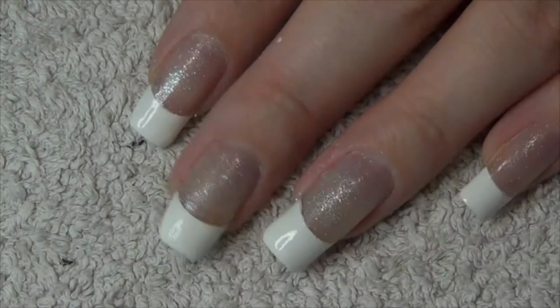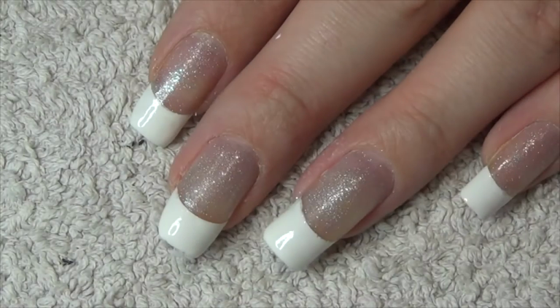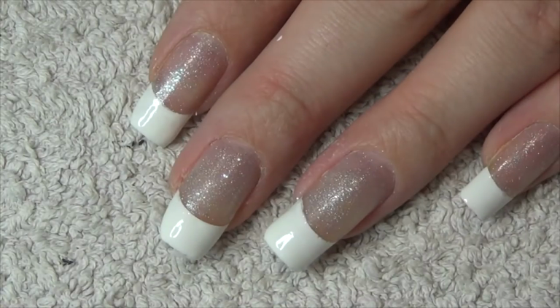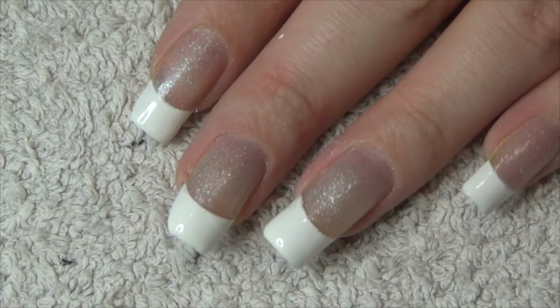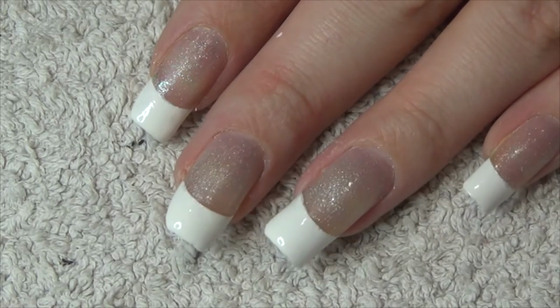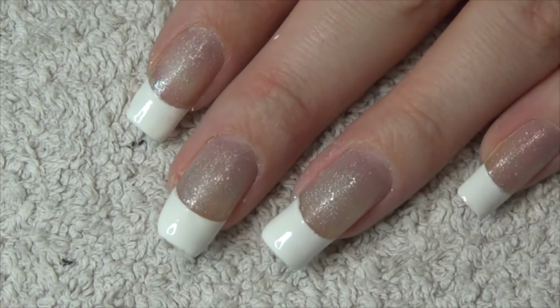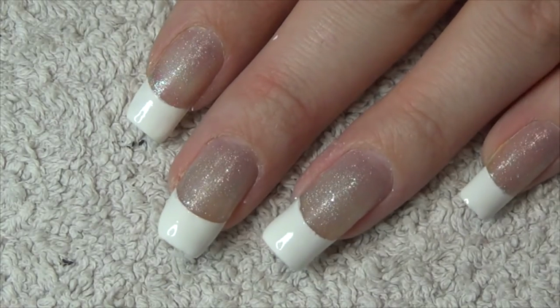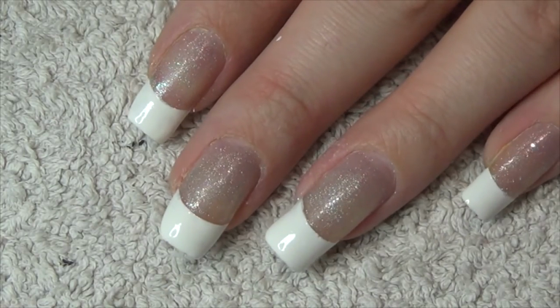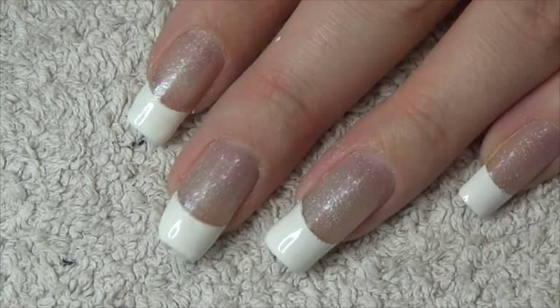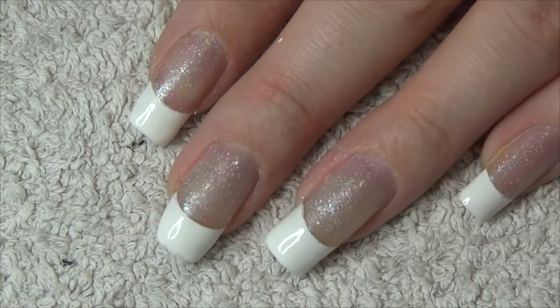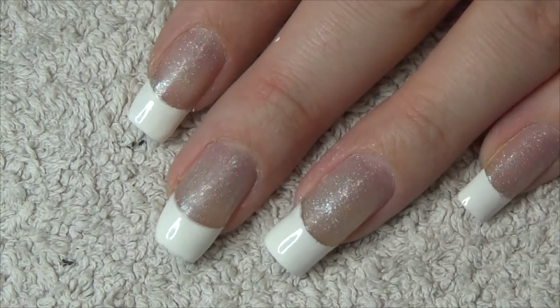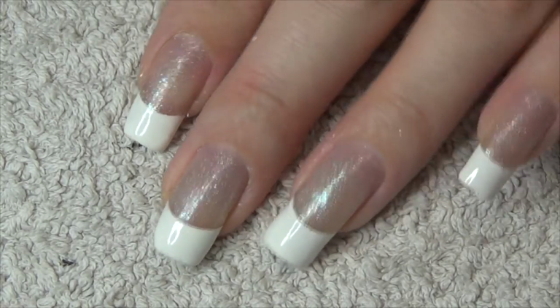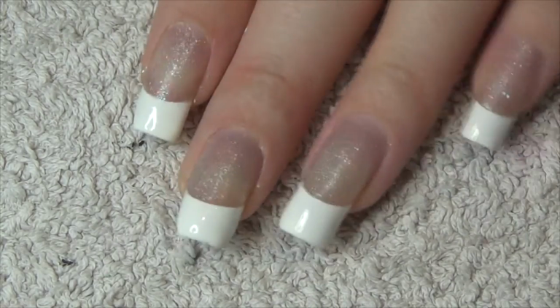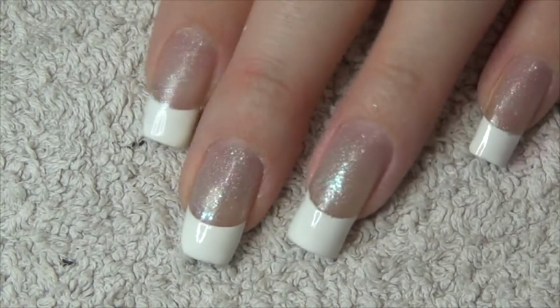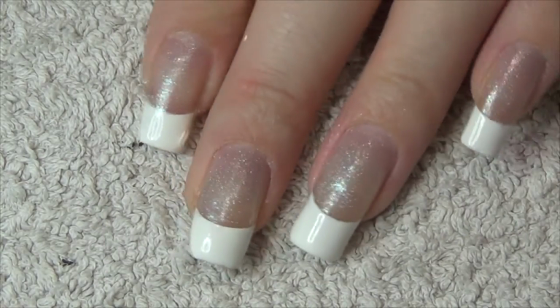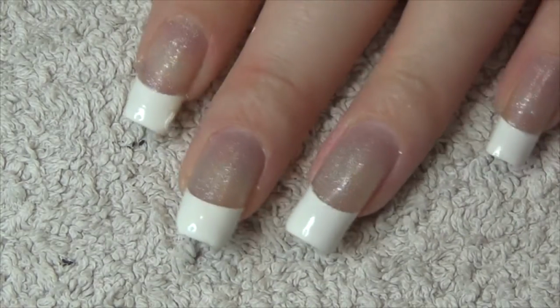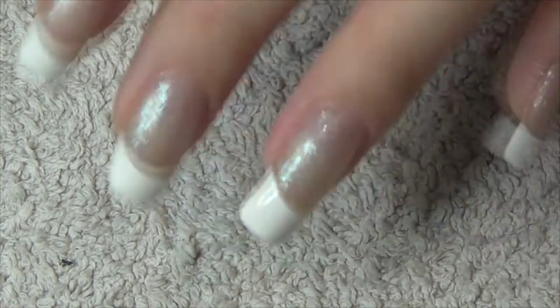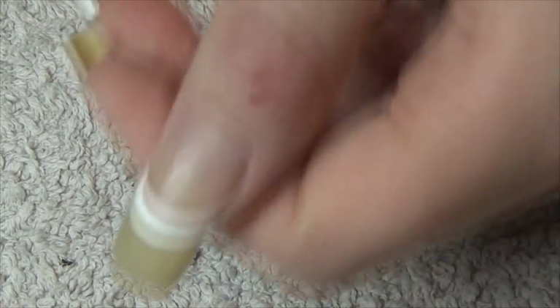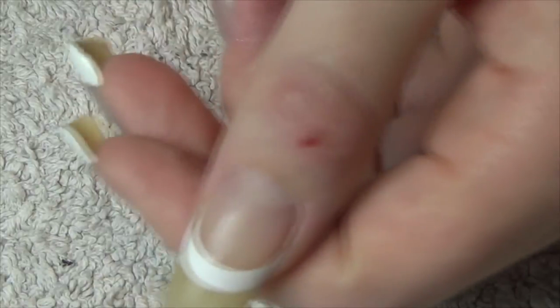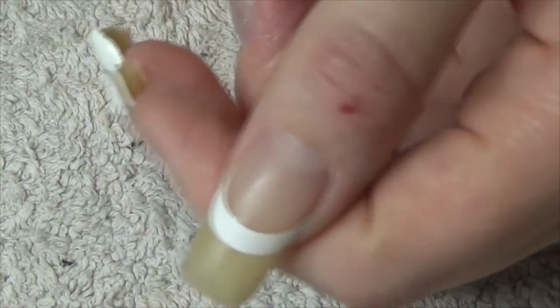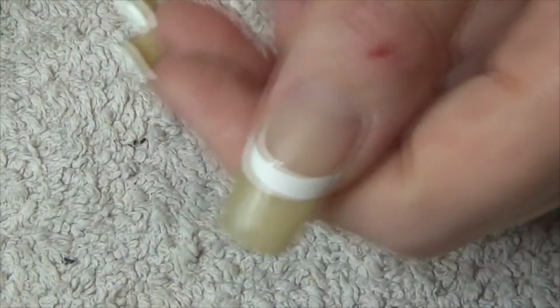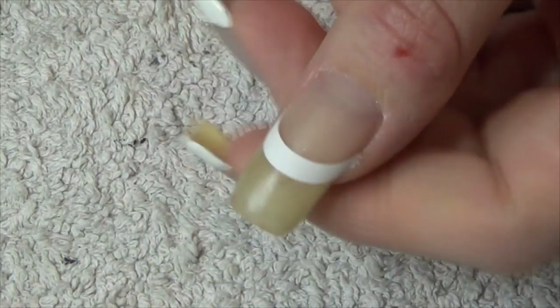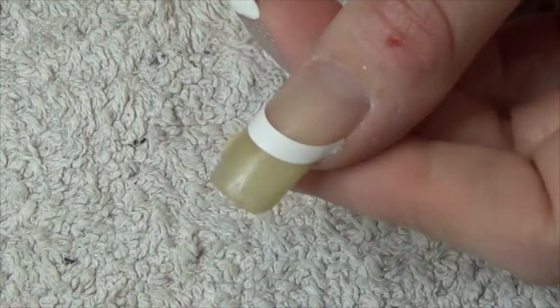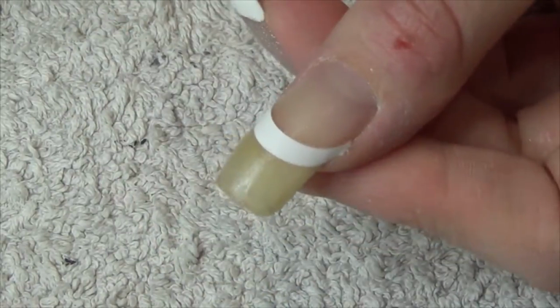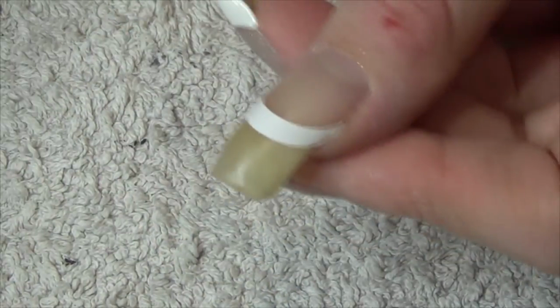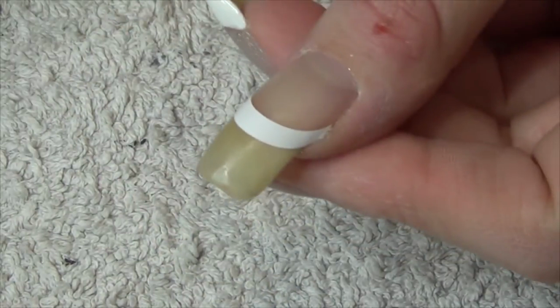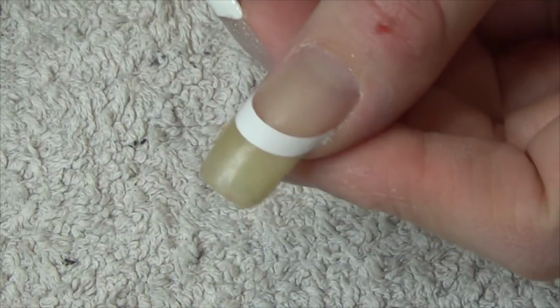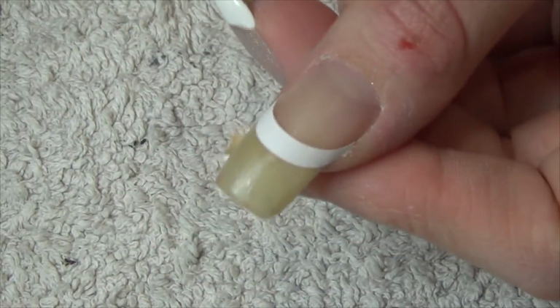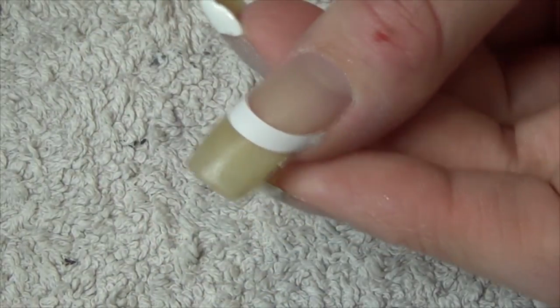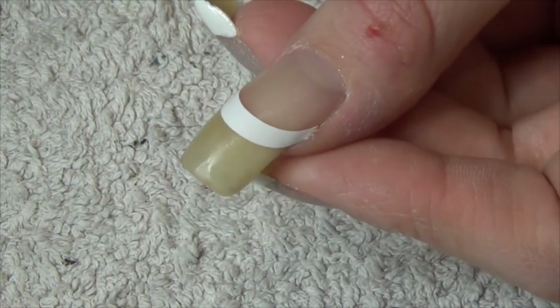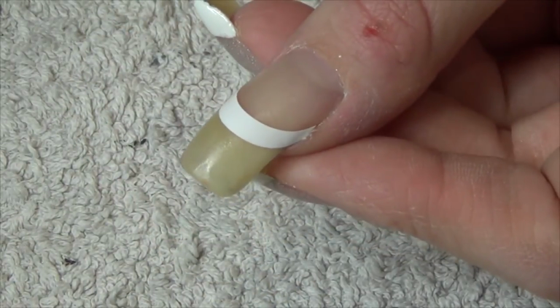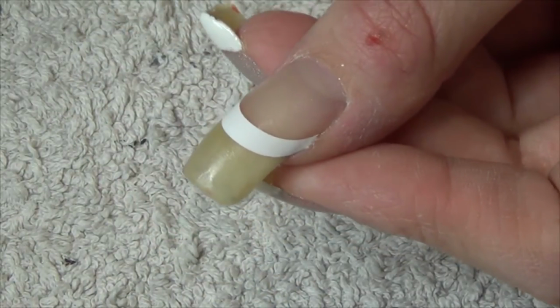Hi guys, to get started with this week's manicure, we're going to do a French manicure design. I've just applied a stencil and we're going to paint the tip in white.